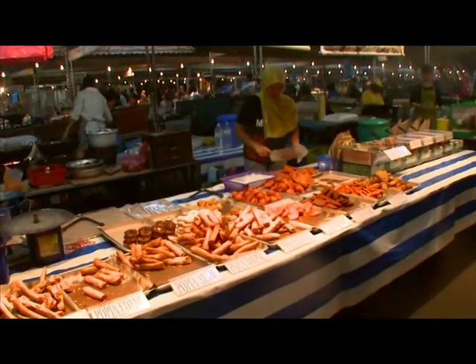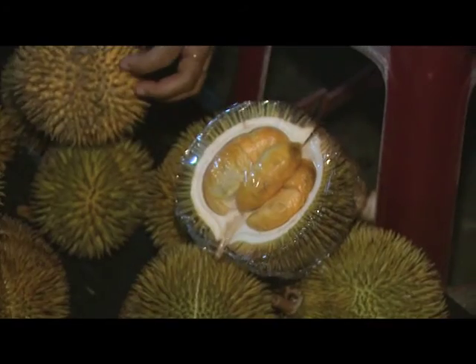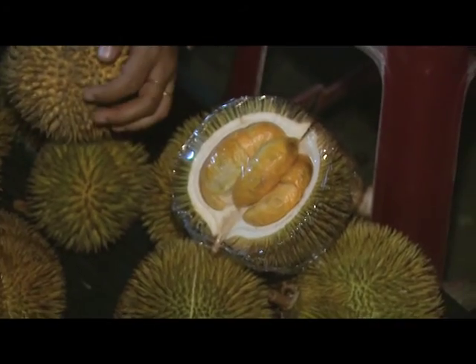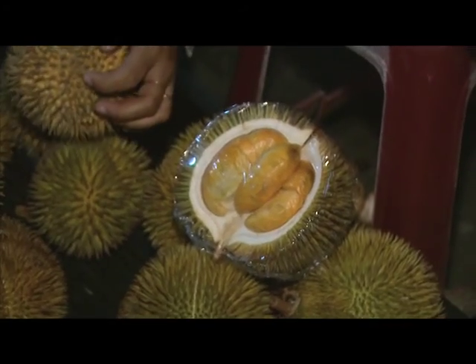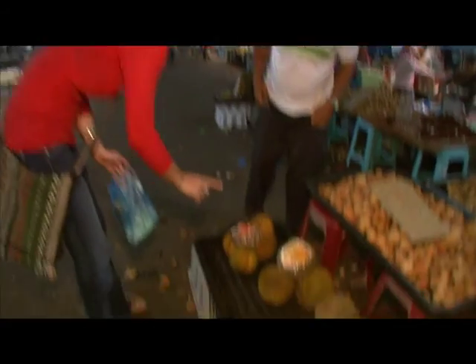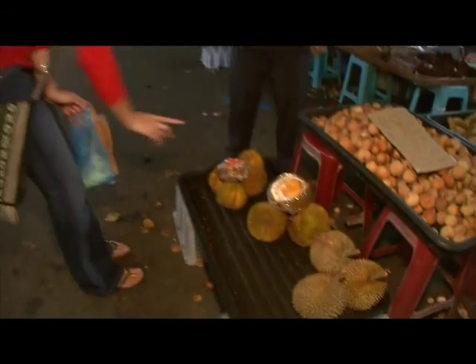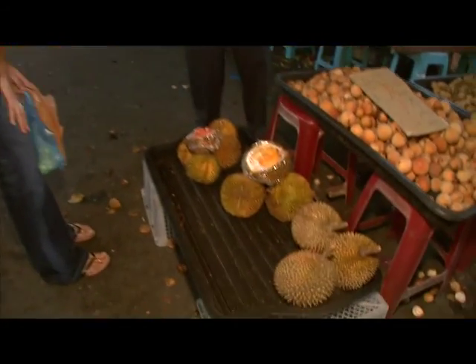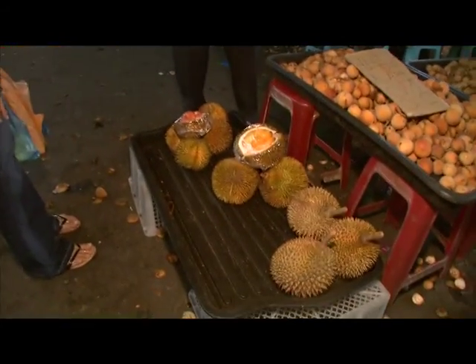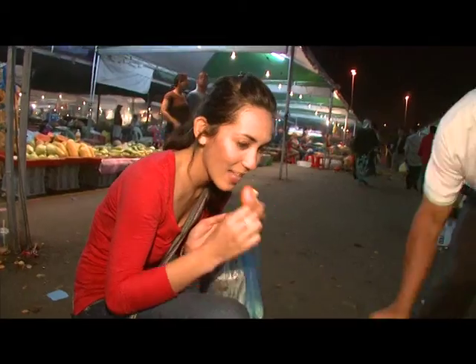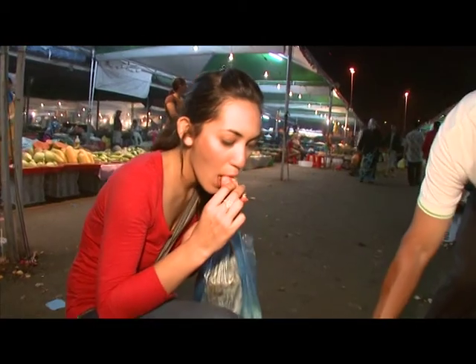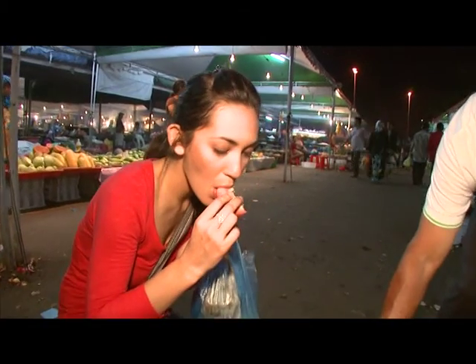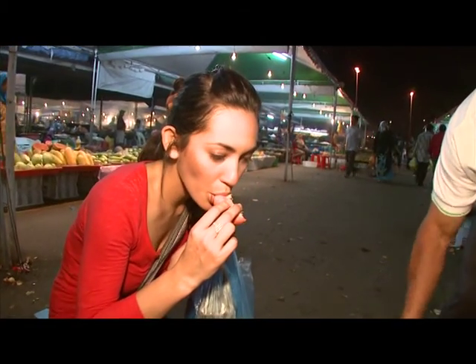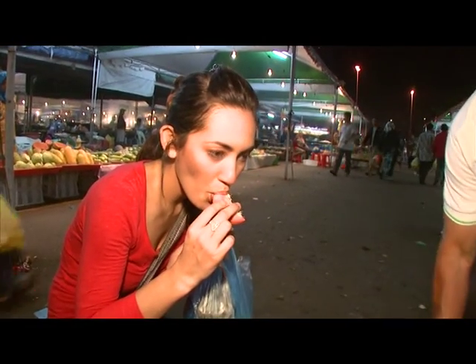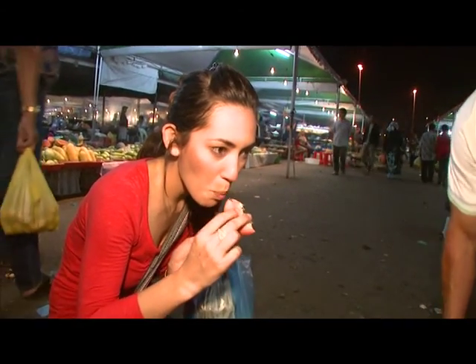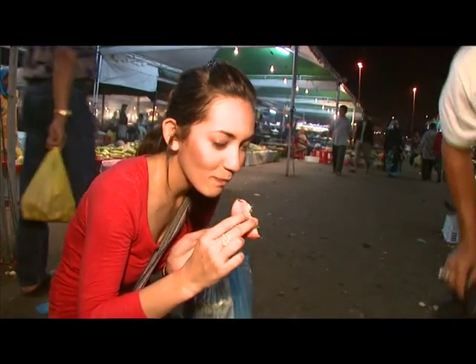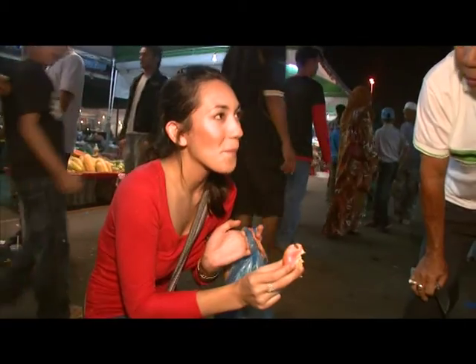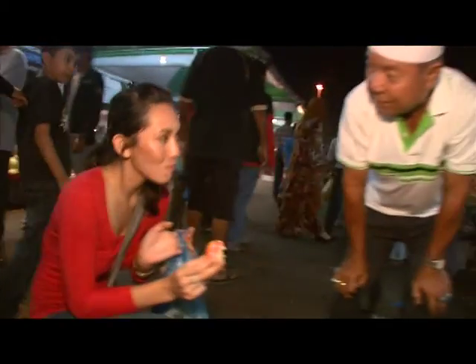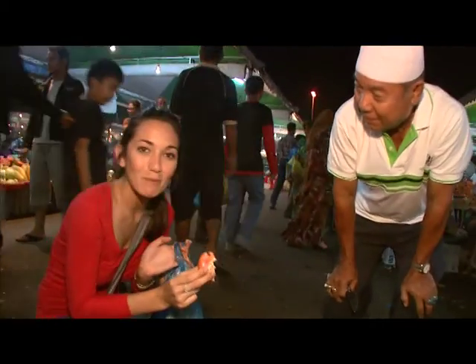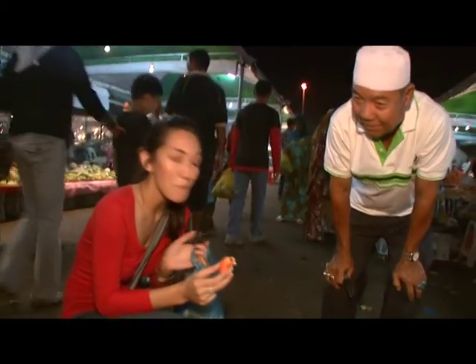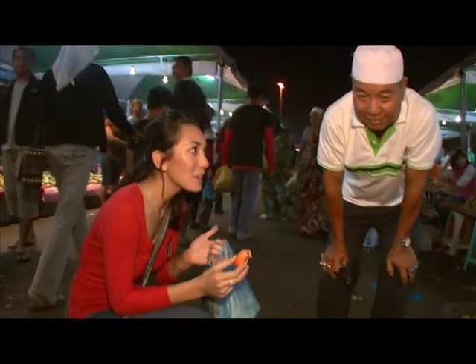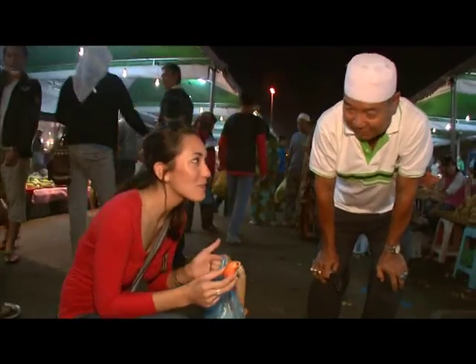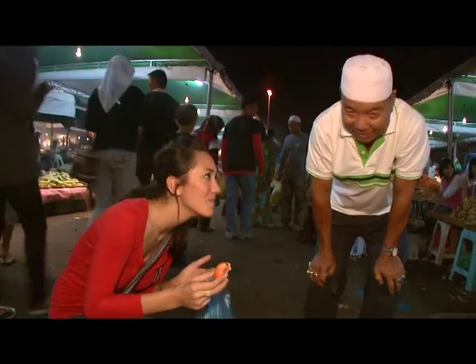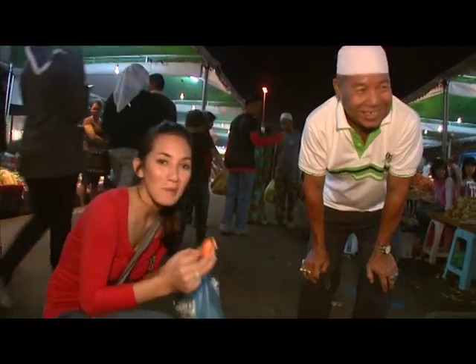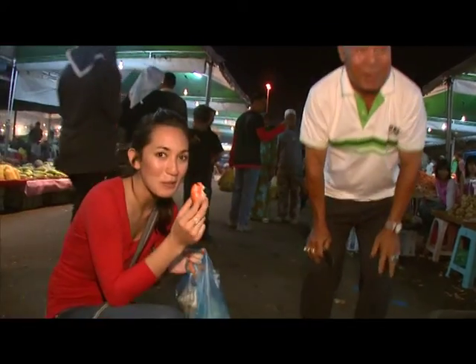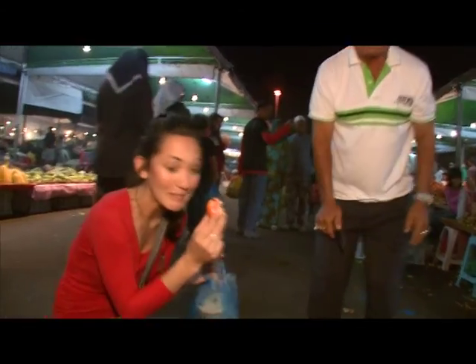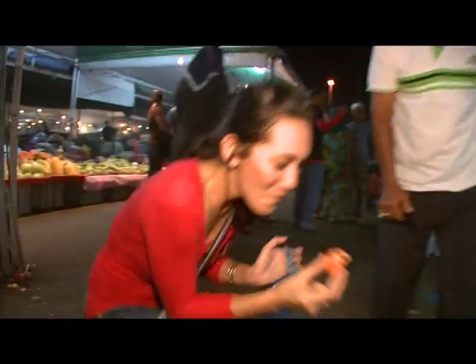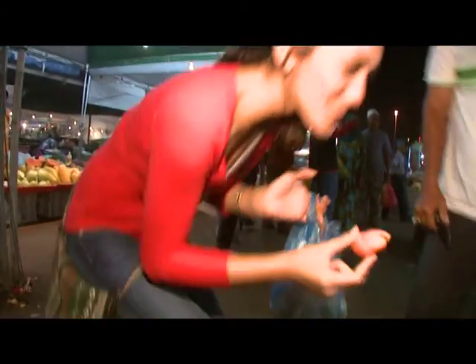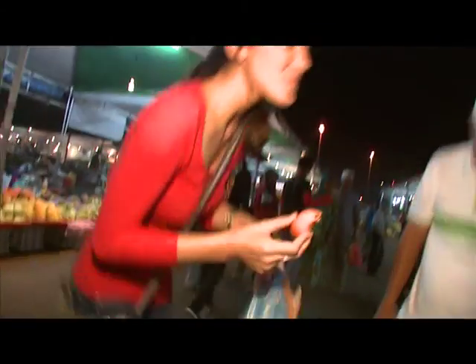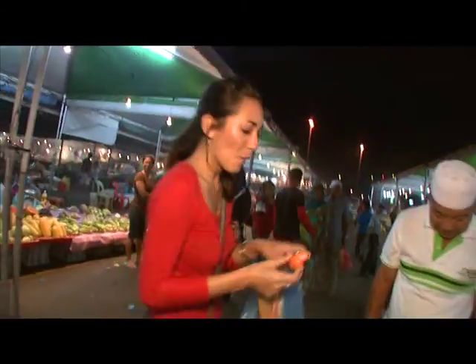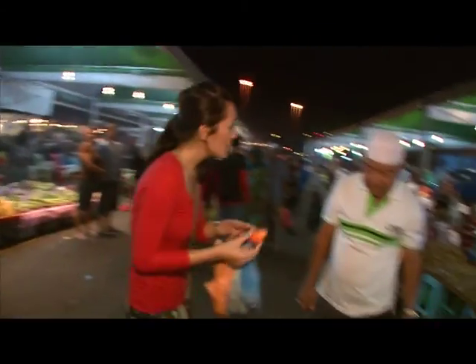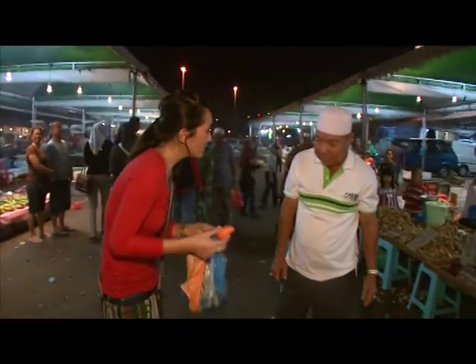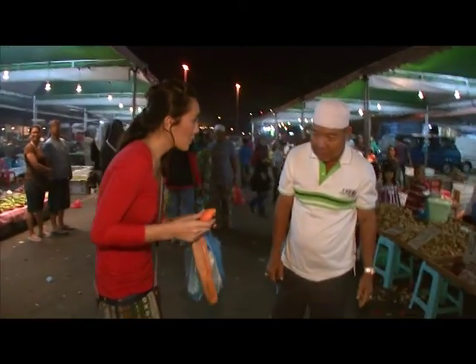Is this durian from Brunei? Yeah, Brunei. Sweet, eh? Yeah, very nice. Thank you. Thank you. What else could I say? He seems like such a nice man.